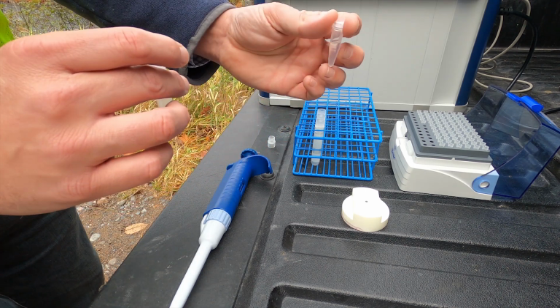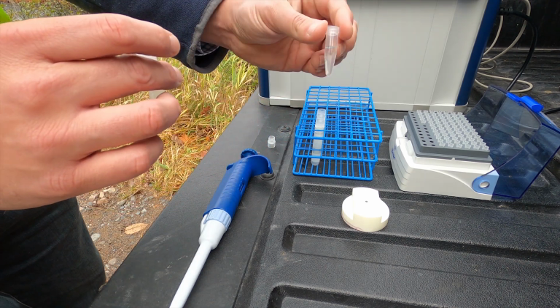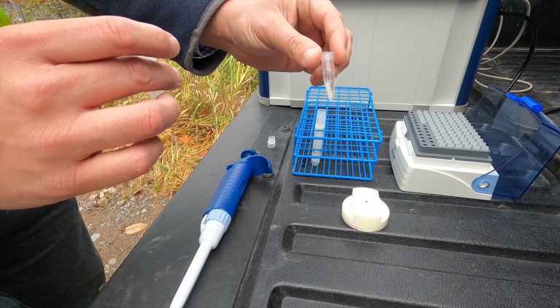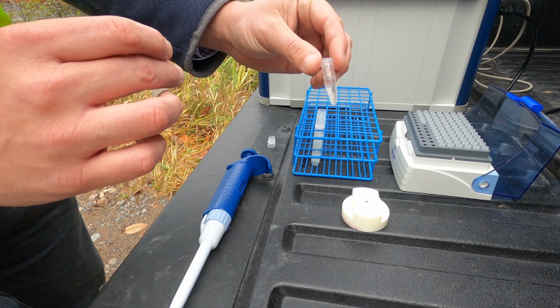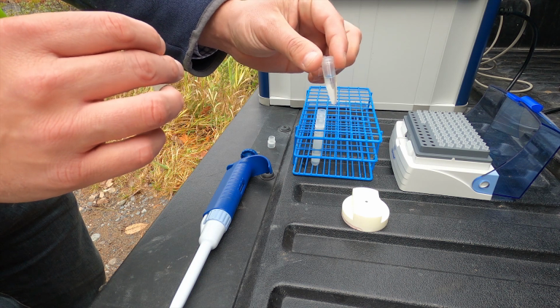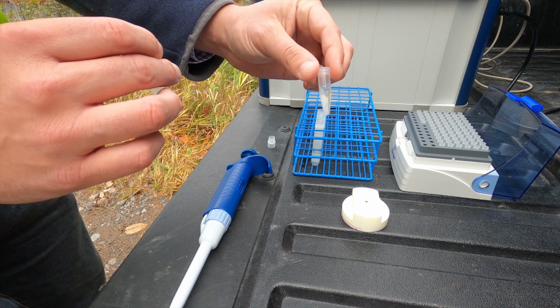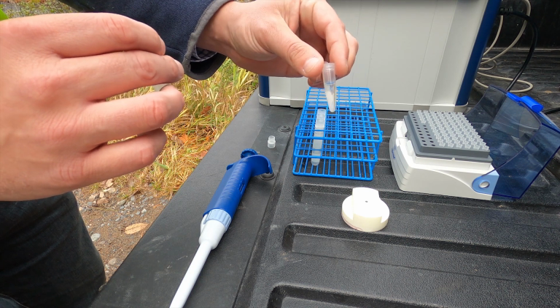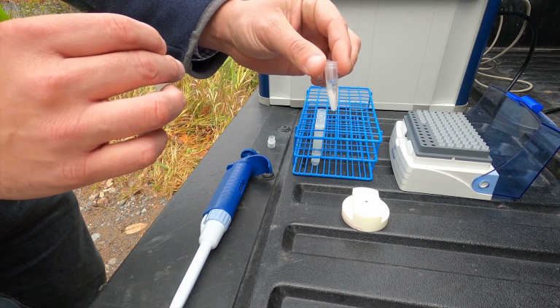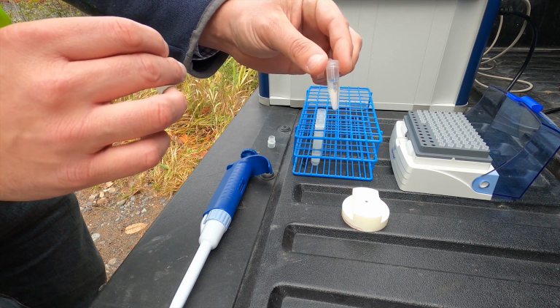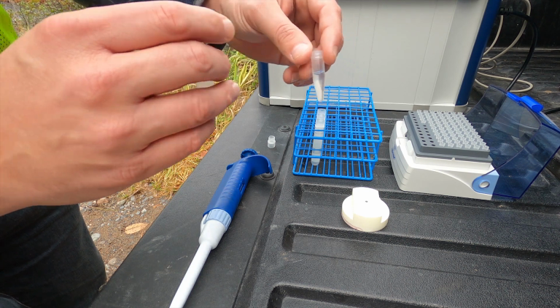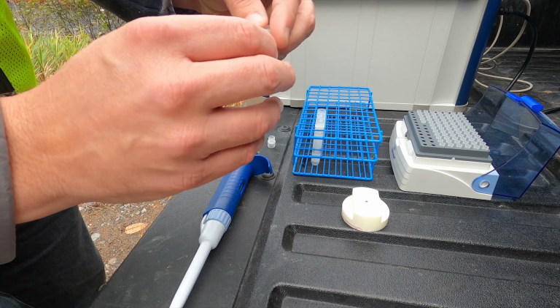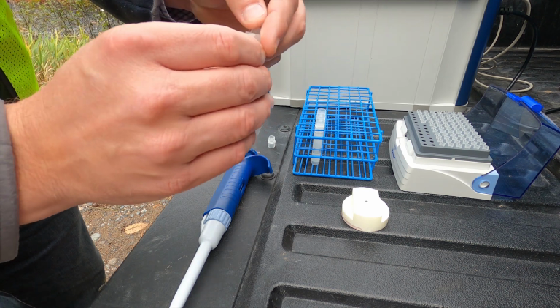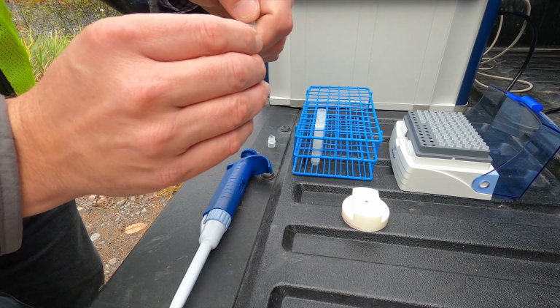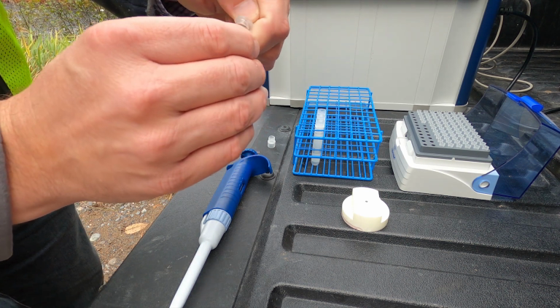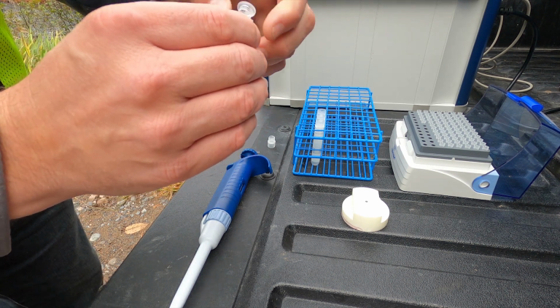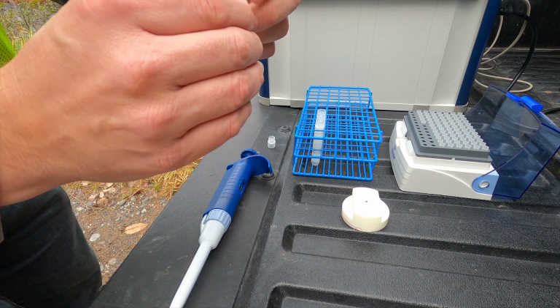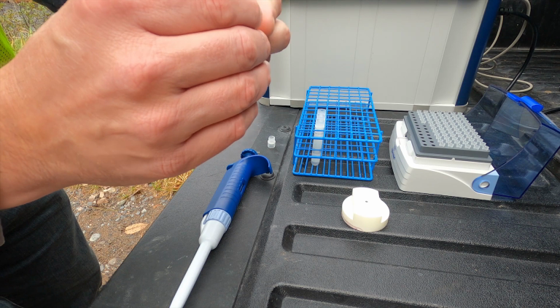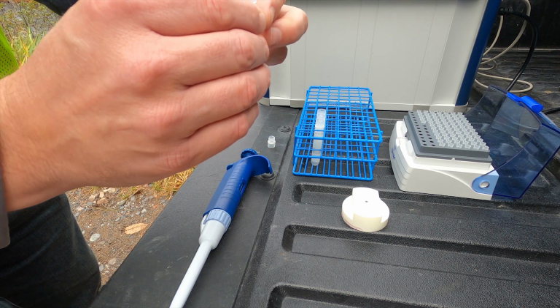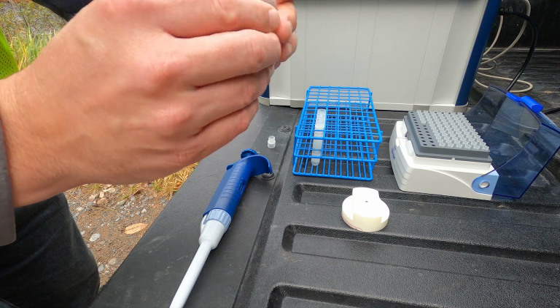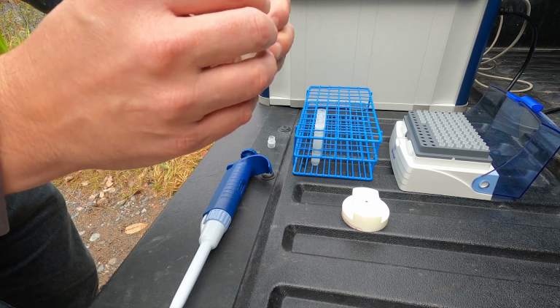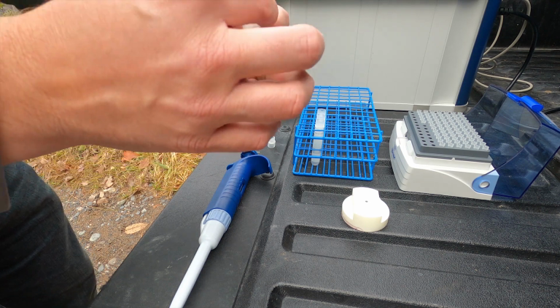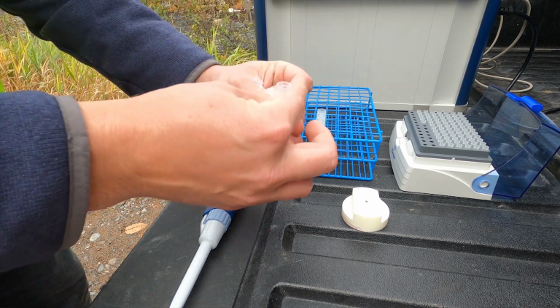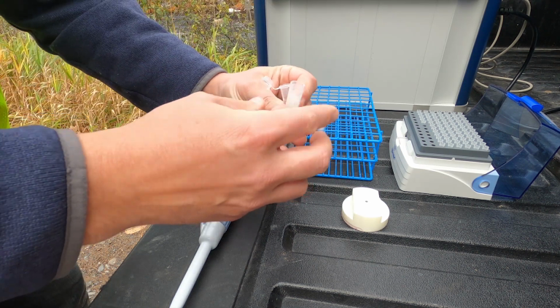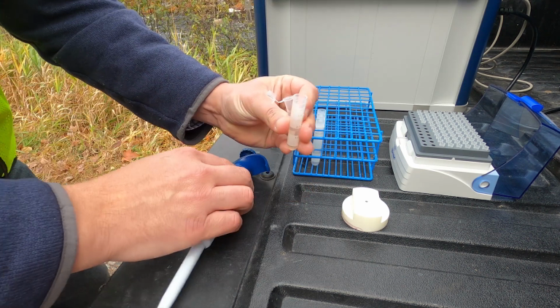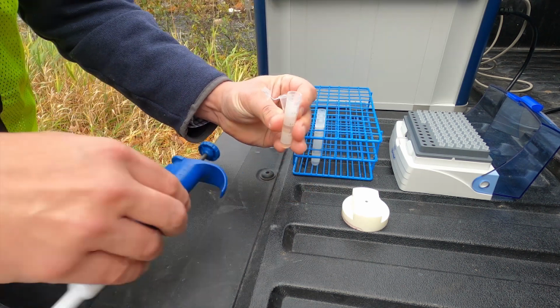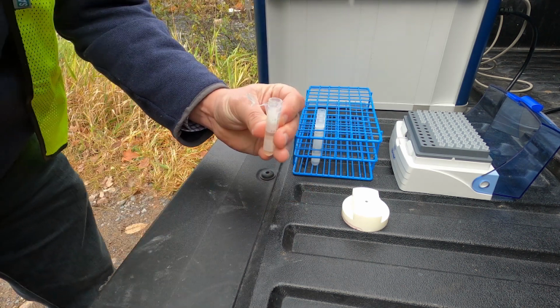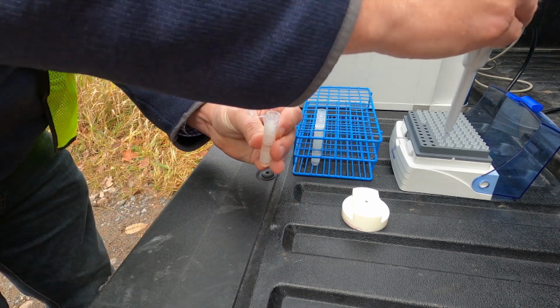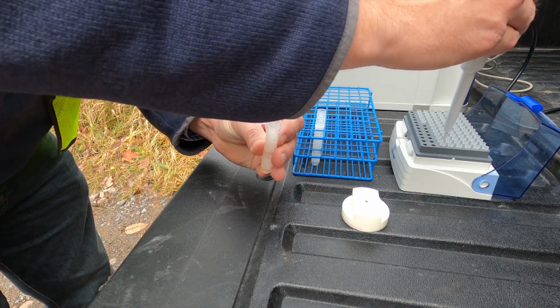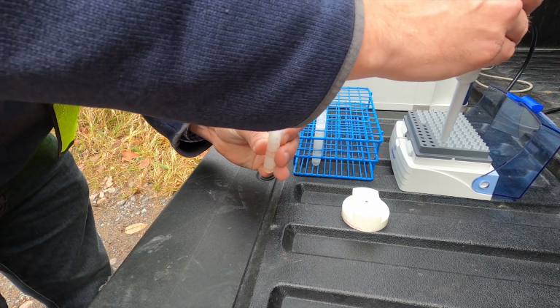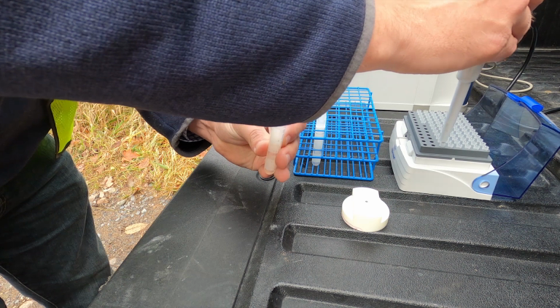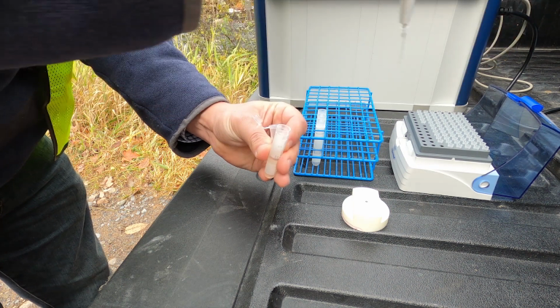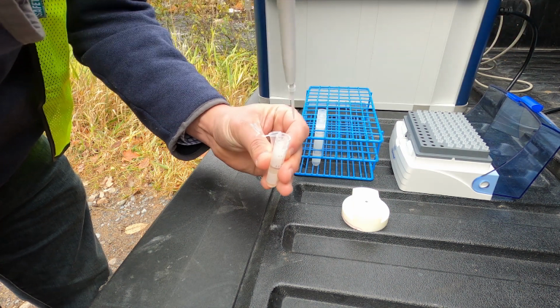Here's our gallium internal standard. We will pipette 10 microliters of the gallium directly into our water sample.